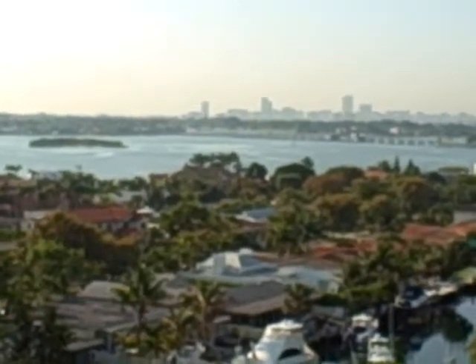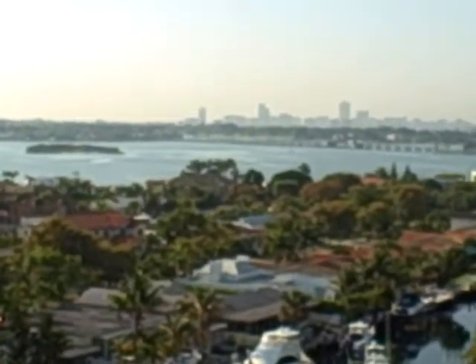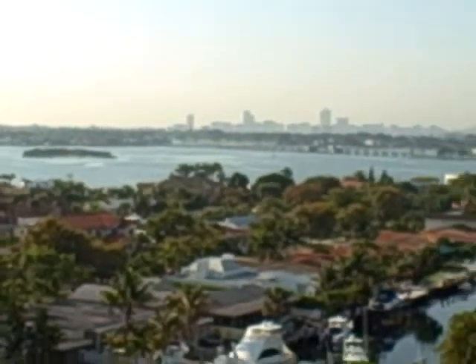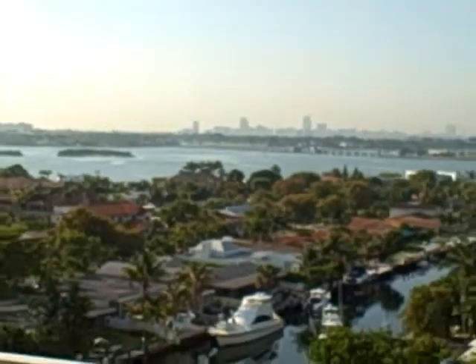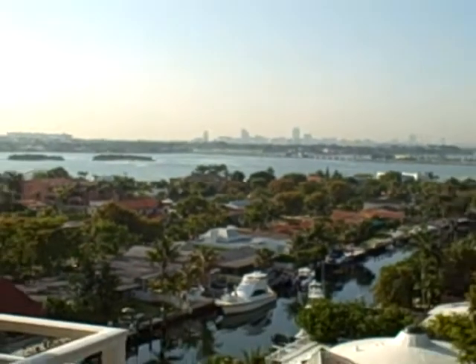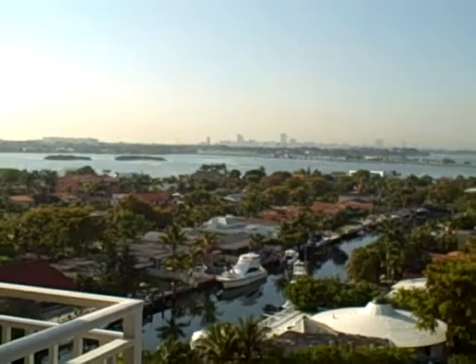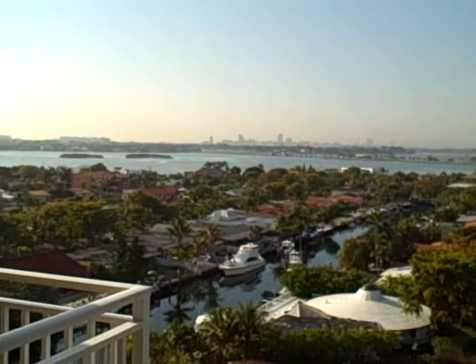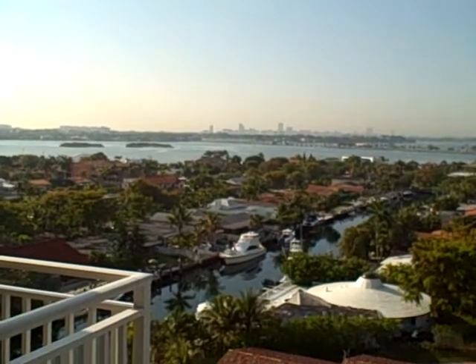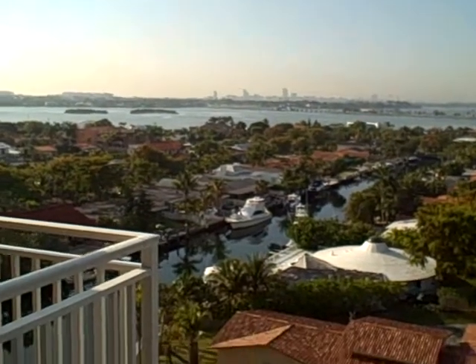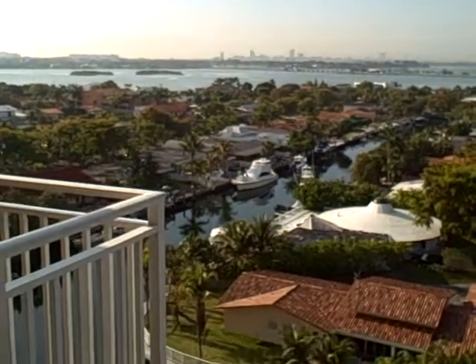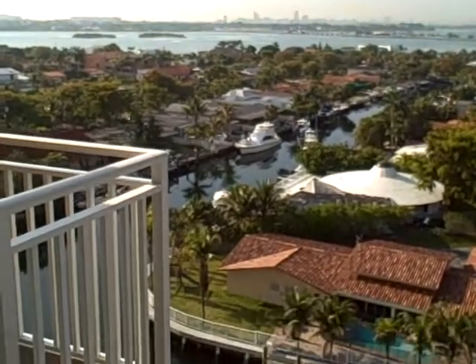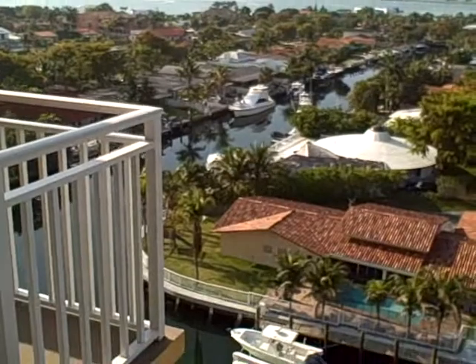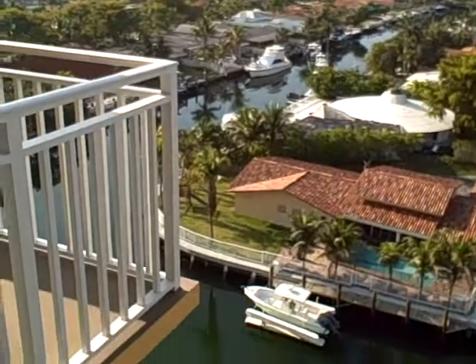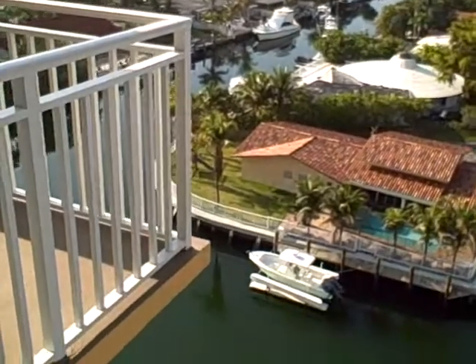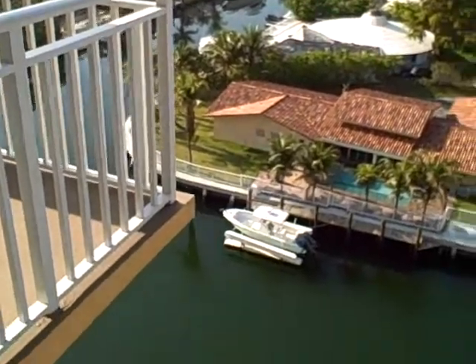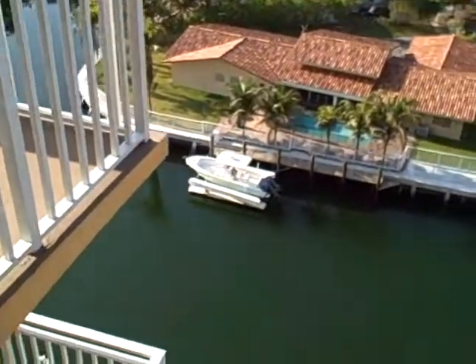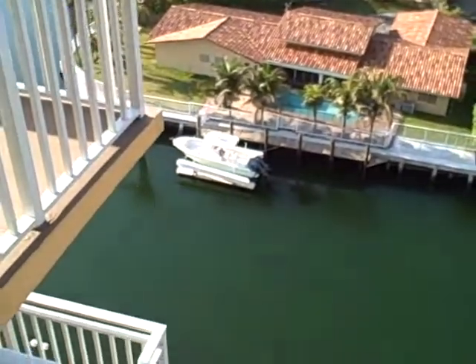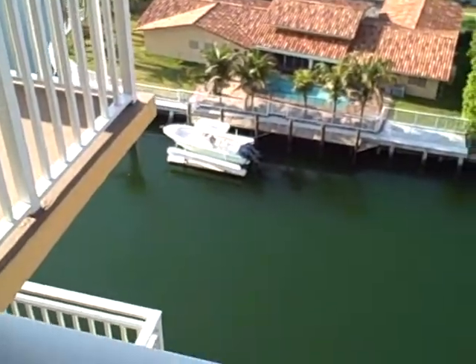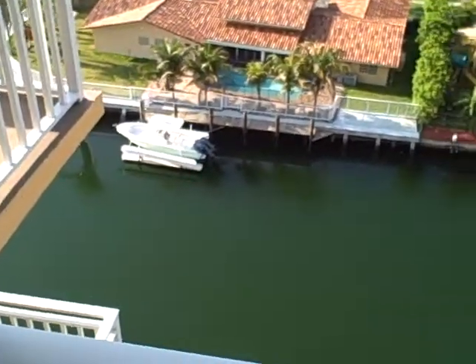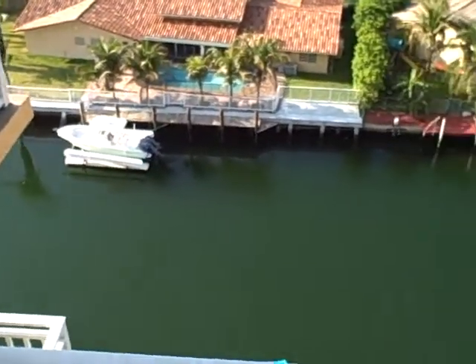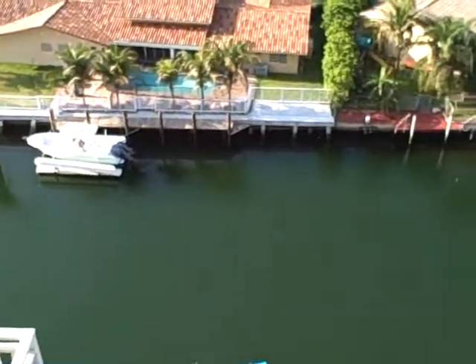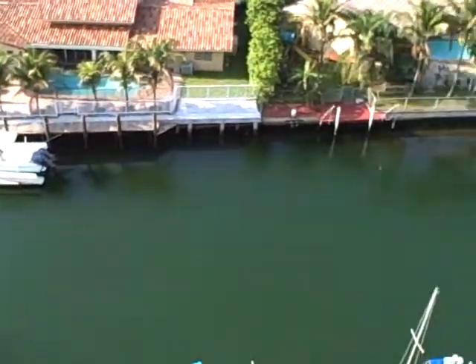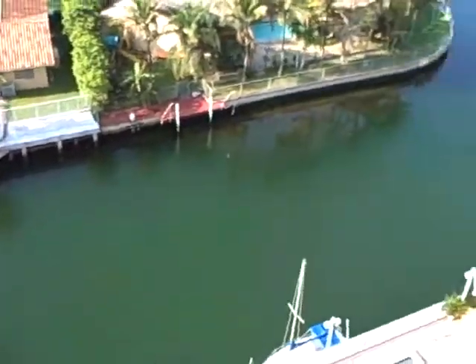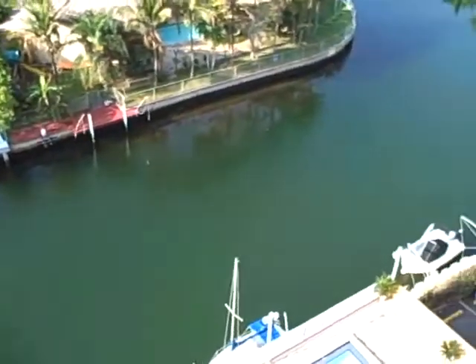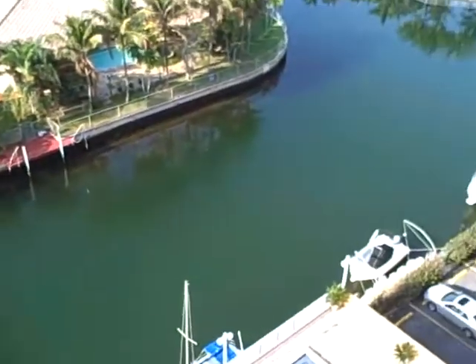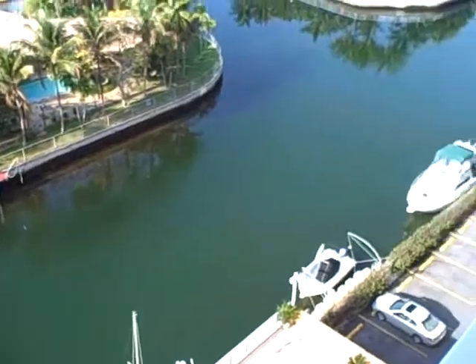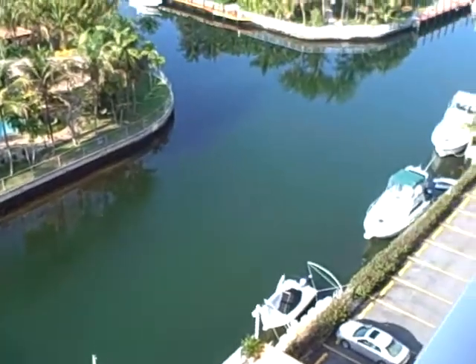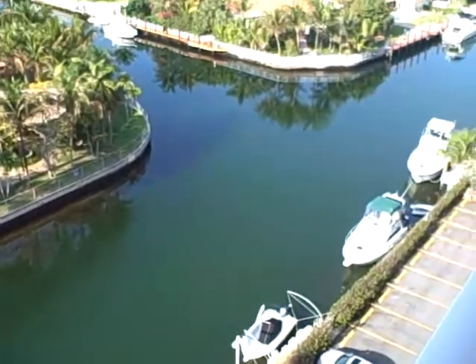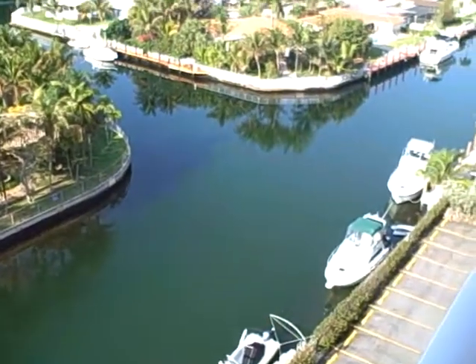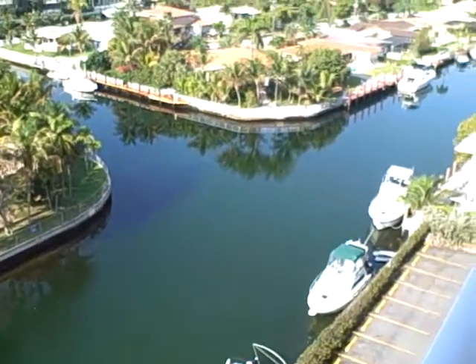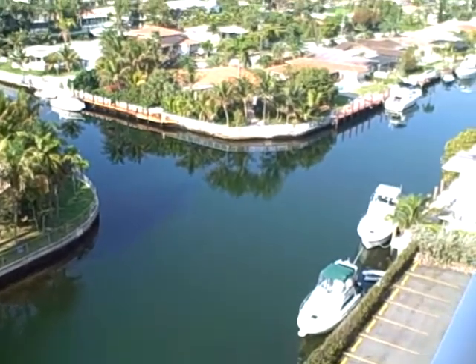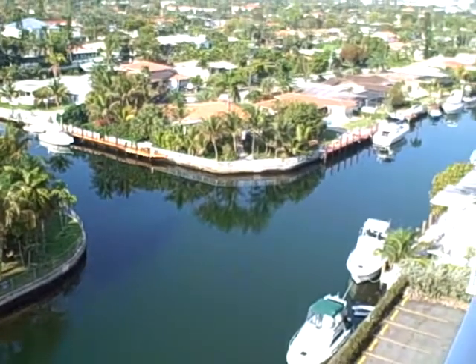Welcome to beautiful Waterside Tower, Penthouse 10. Waterside Tower is located conveniently between Aventura and downtown Miami at 135th Street.